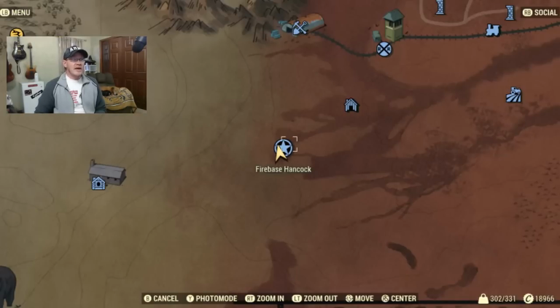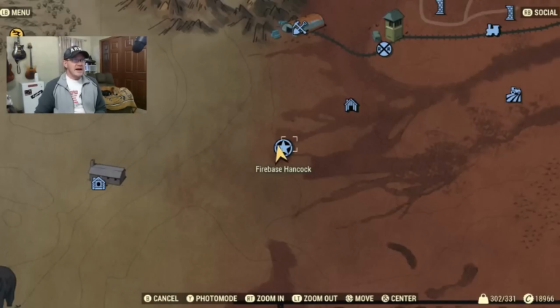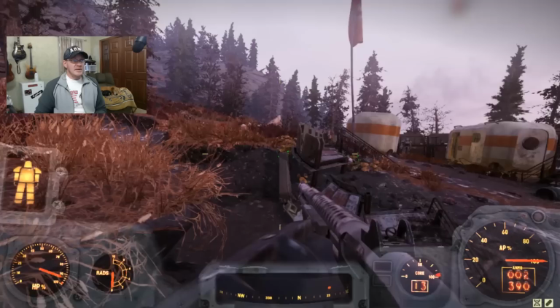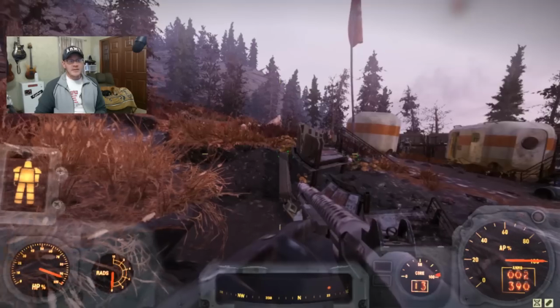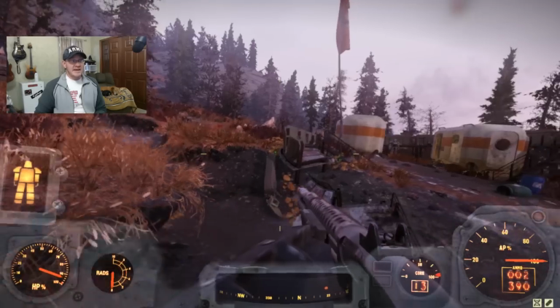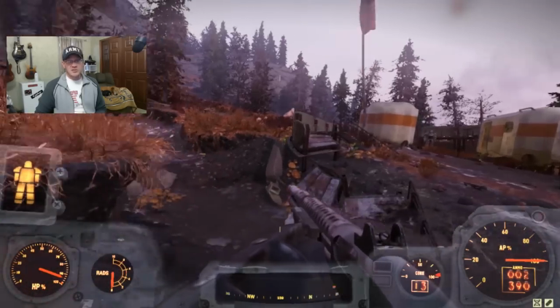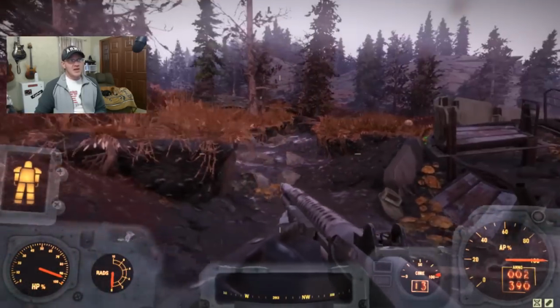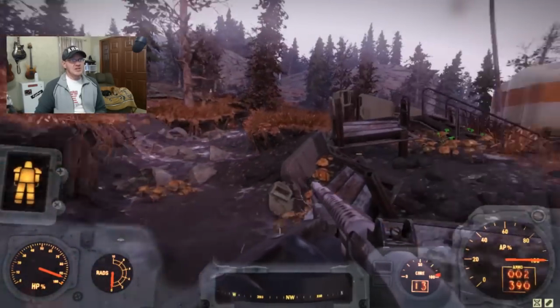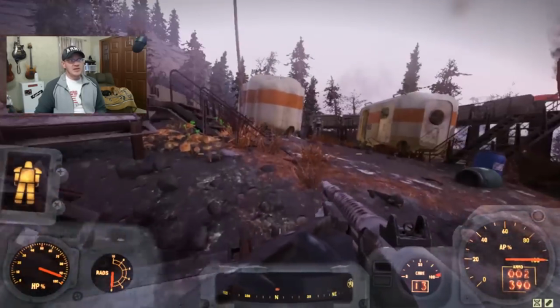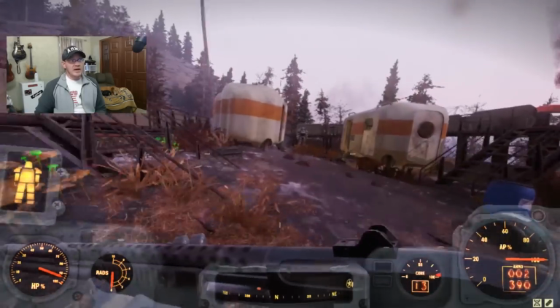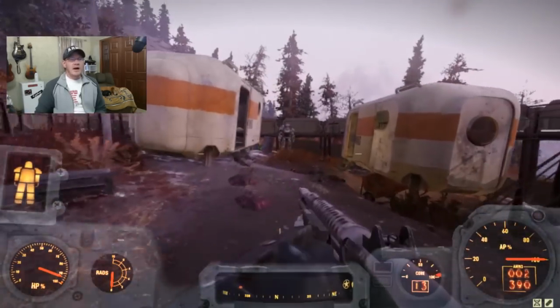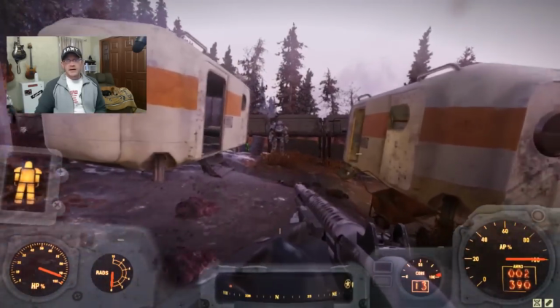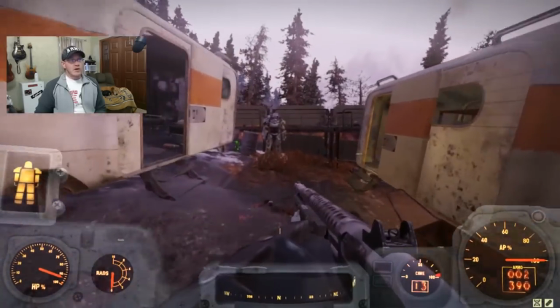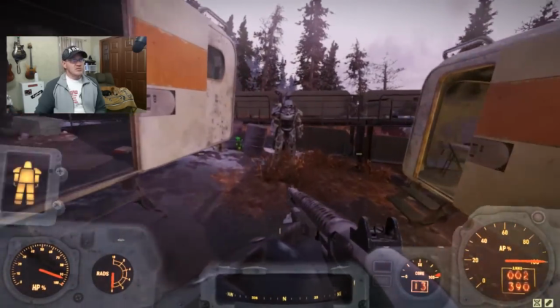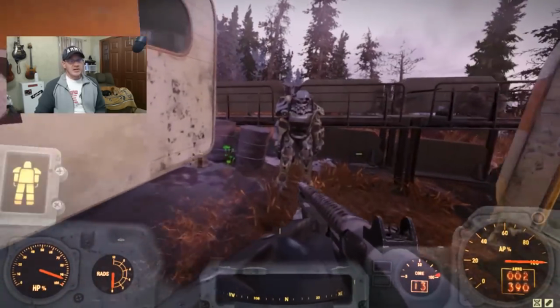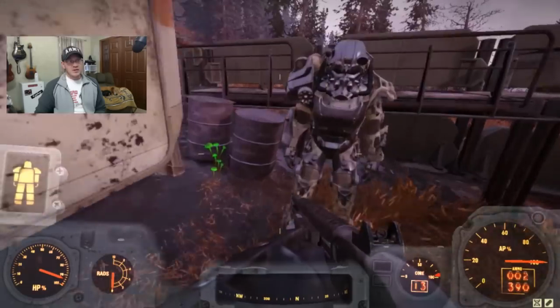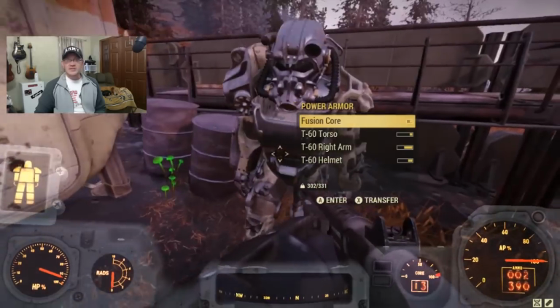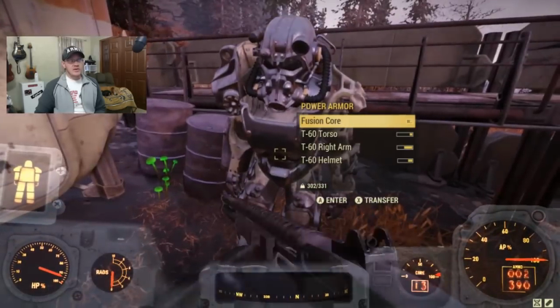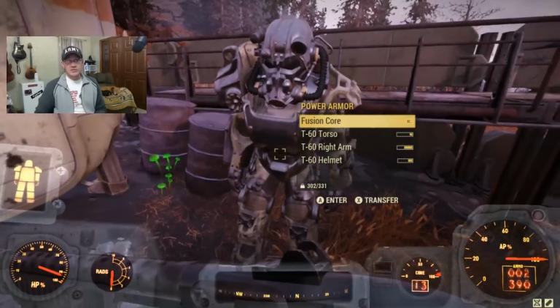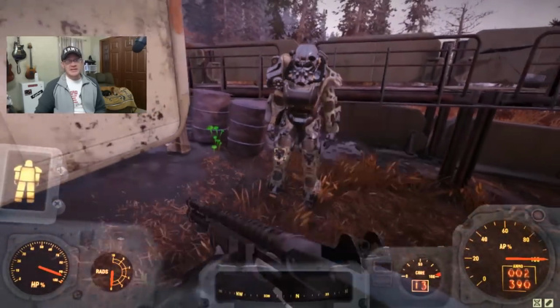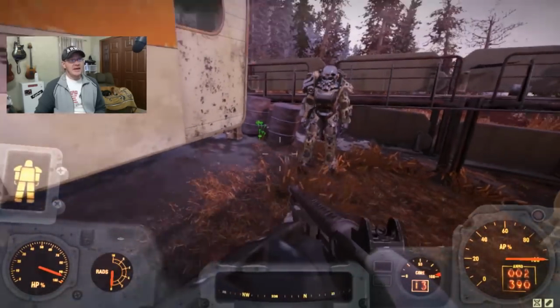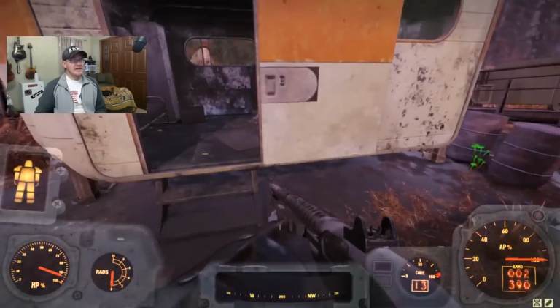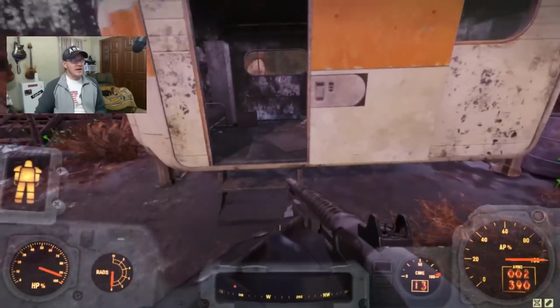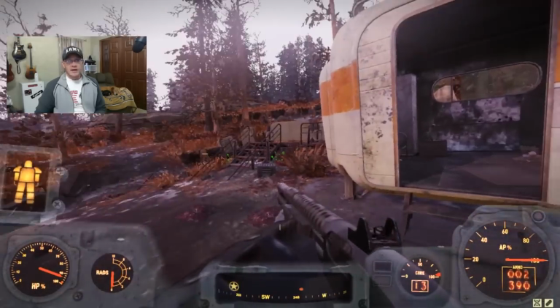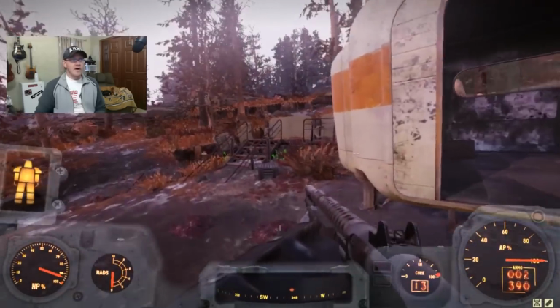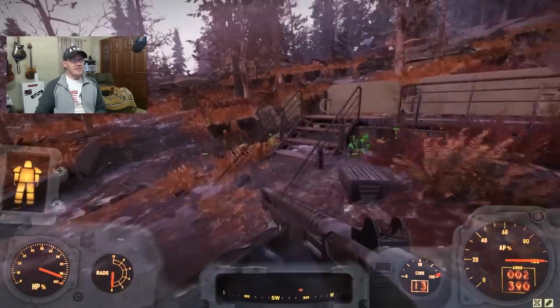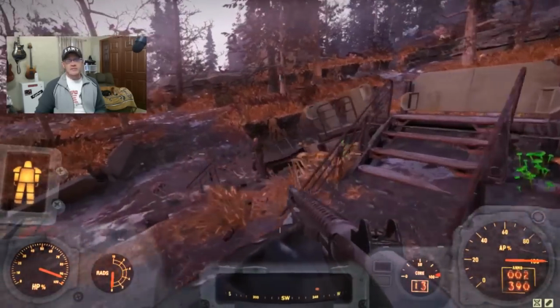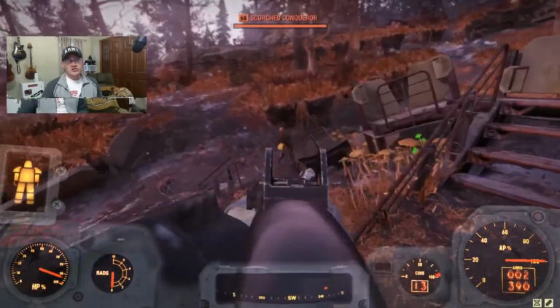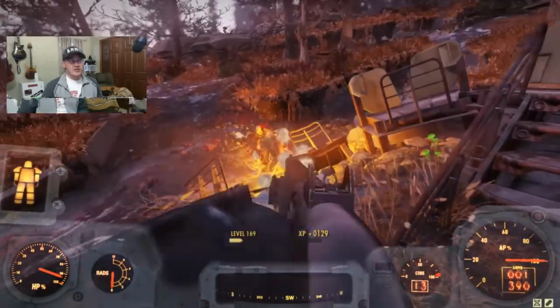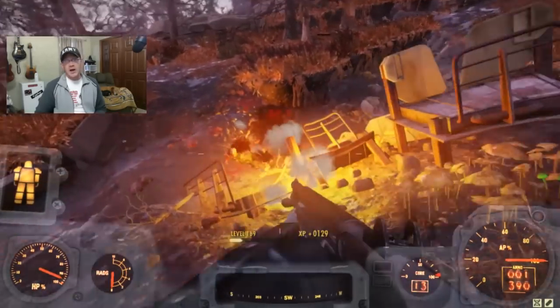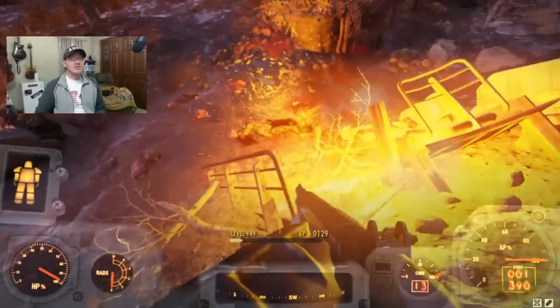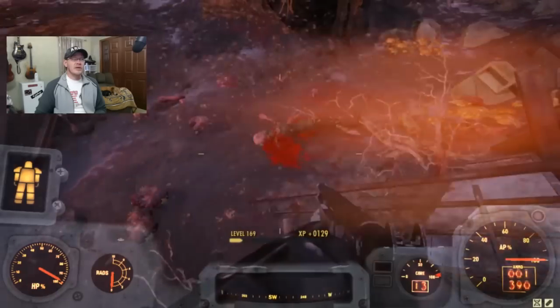Just to the southwest of that is Firebase Hancock — just a hop, skip, and a jump away. The power armor is just going to be chilling between these two trailers; it's really easy to get and easy to find. There are going to be some high-level scorched here, but you could probably sneak through even at a low level.